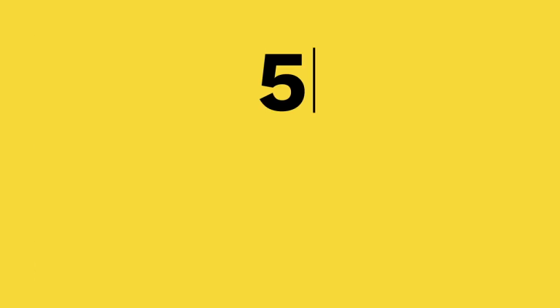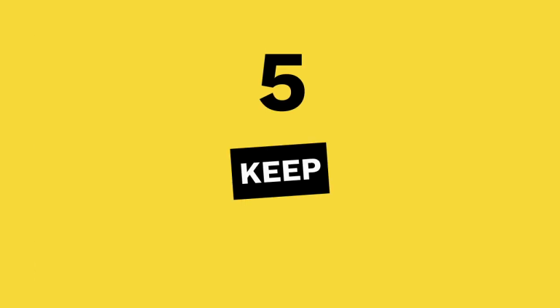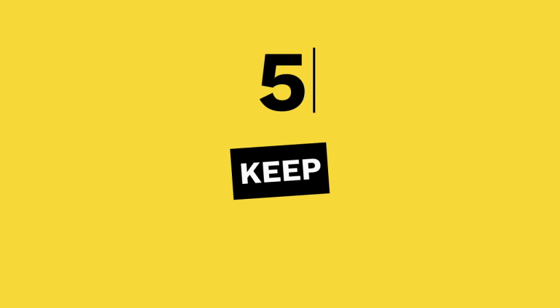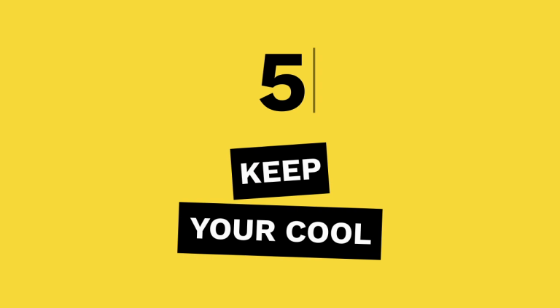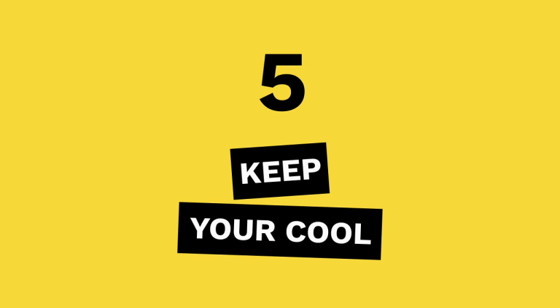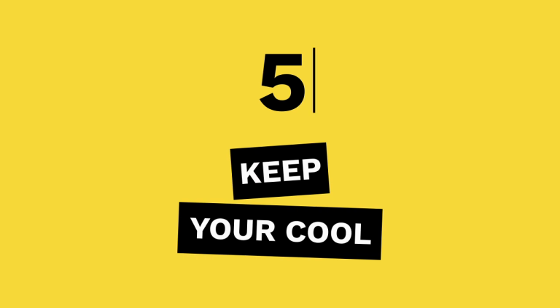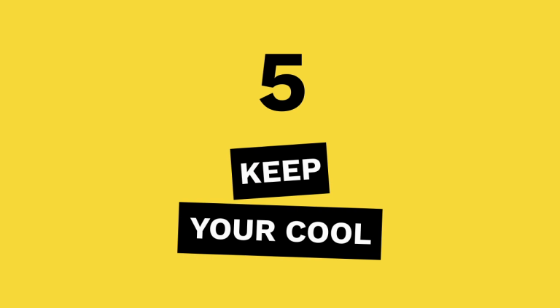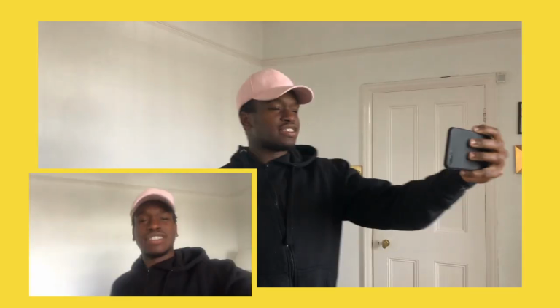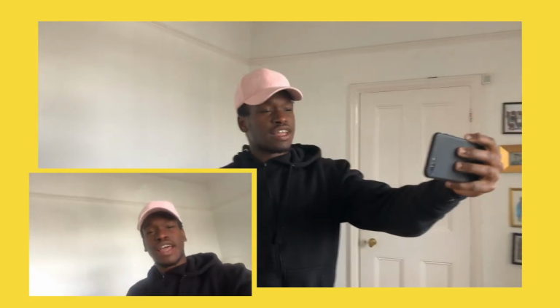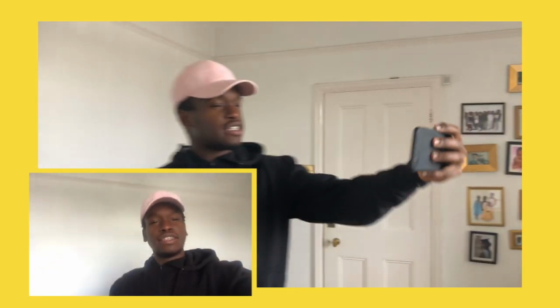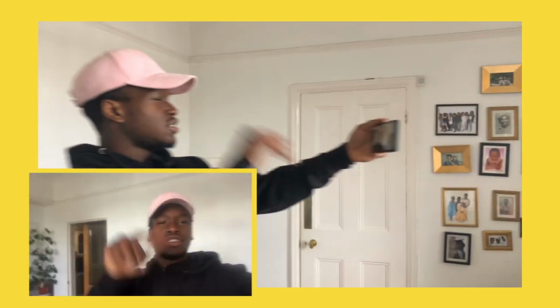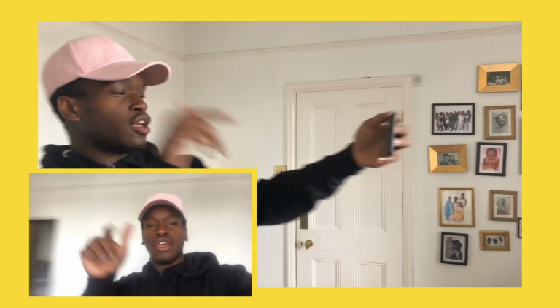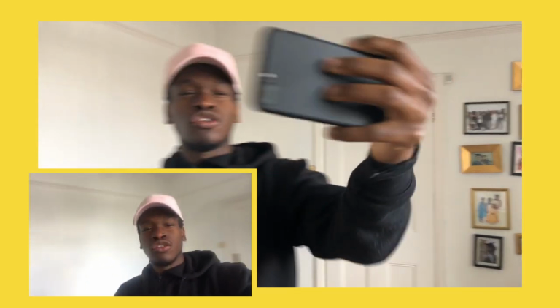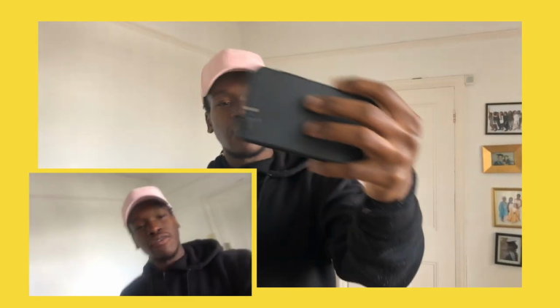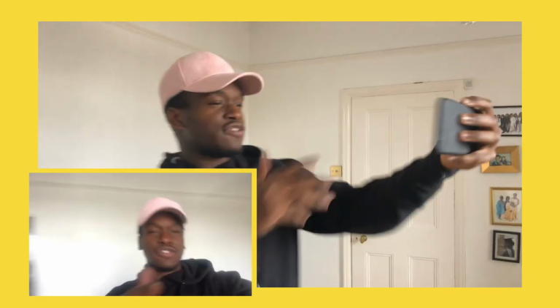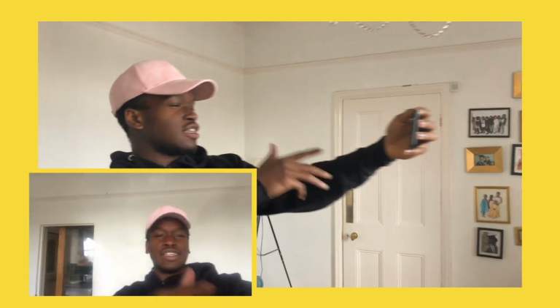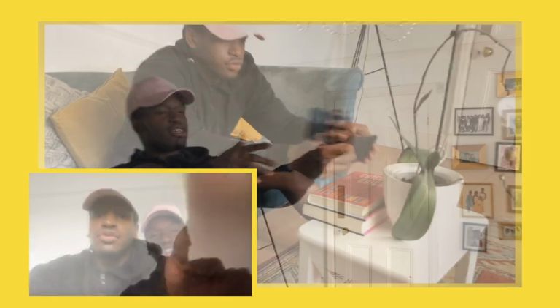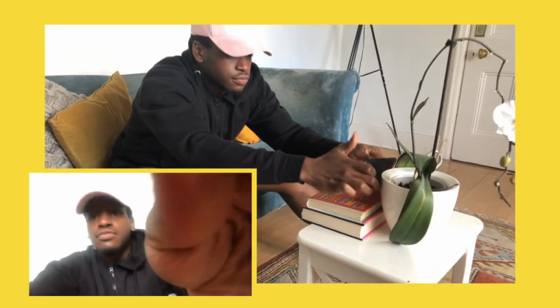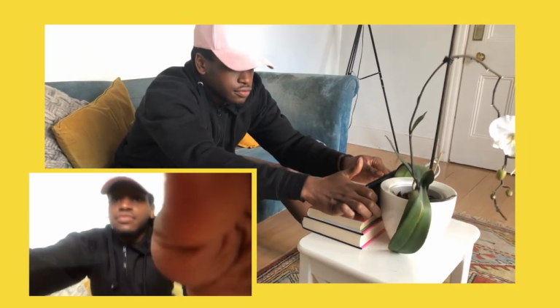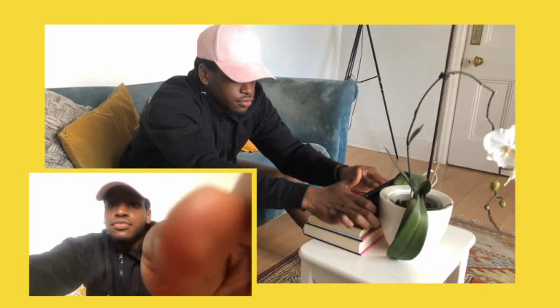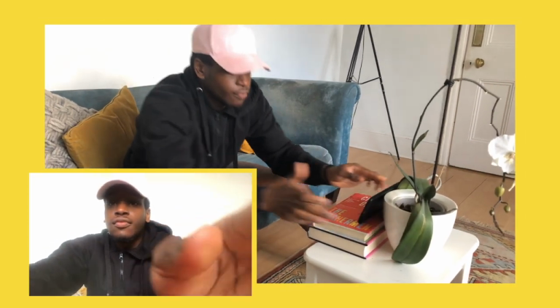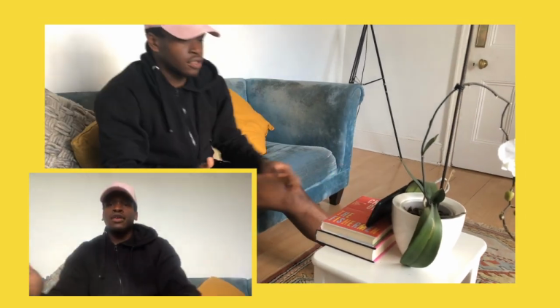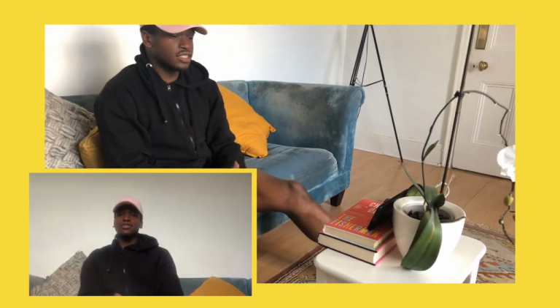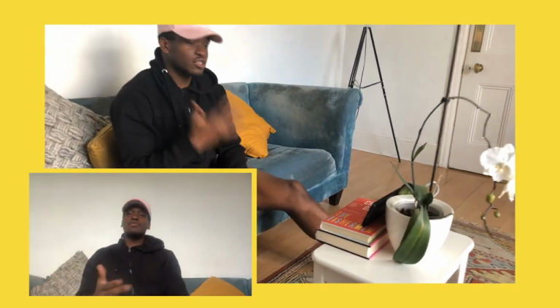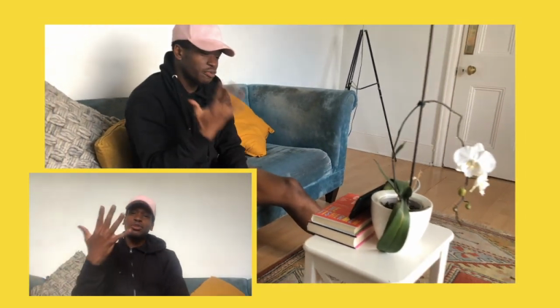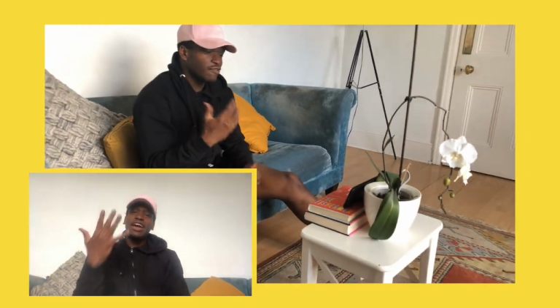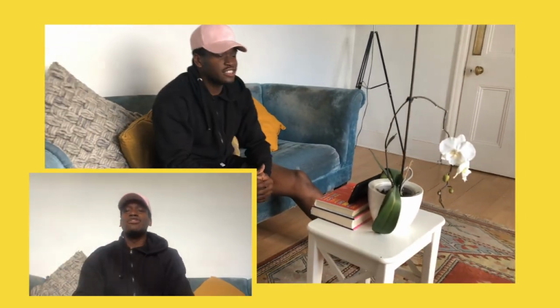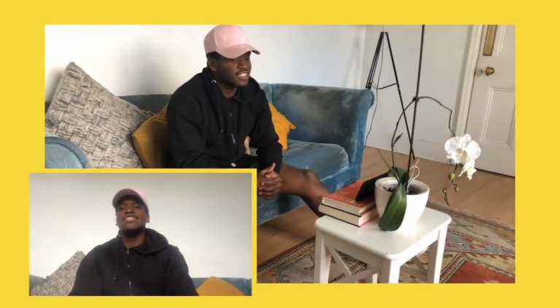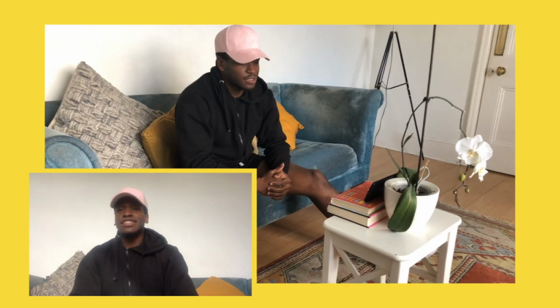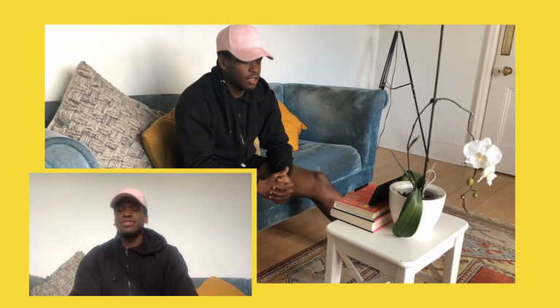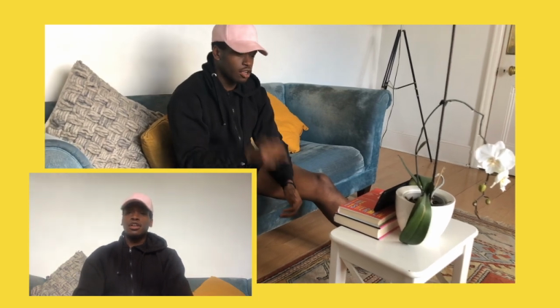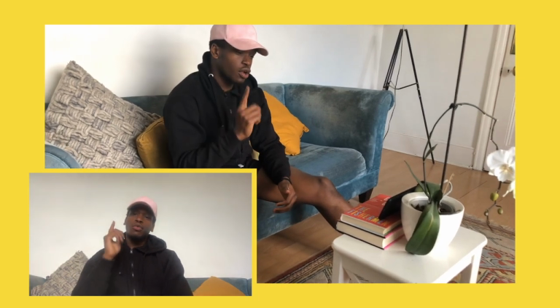Tip 5: Keep your cool. Lots of movement in a video can make the viewer dizzy, so try and stay steady. If that's hard, go hands free and lean your phone against something, or ask a family member to help.